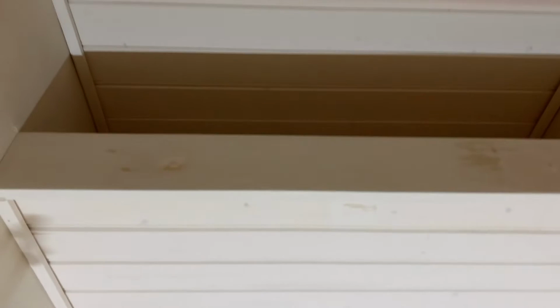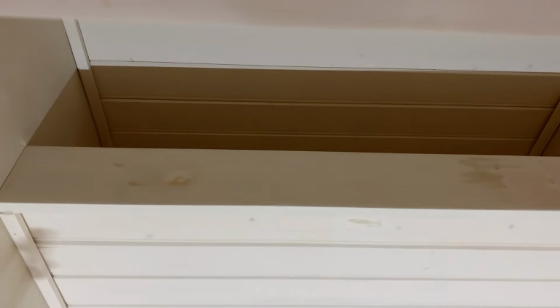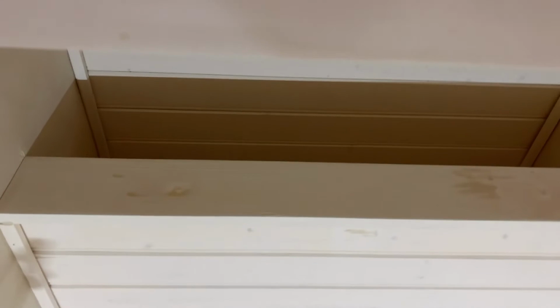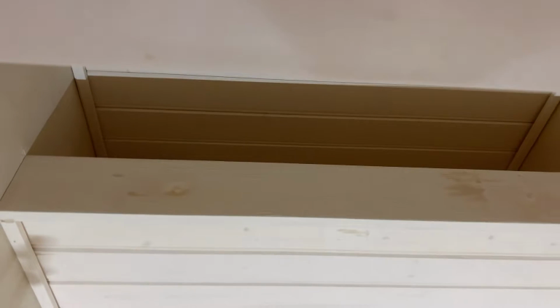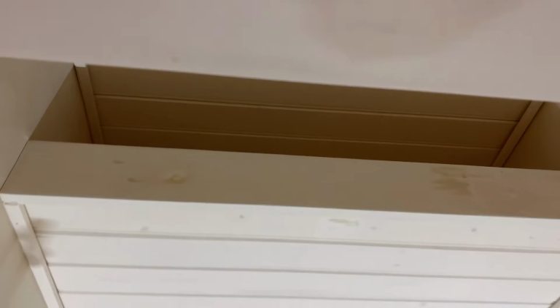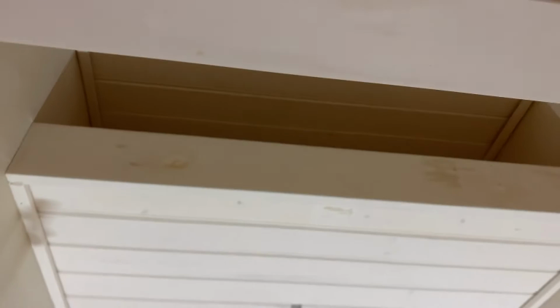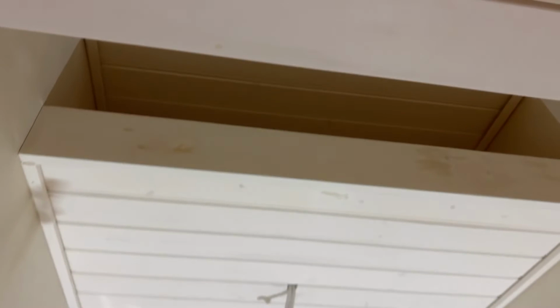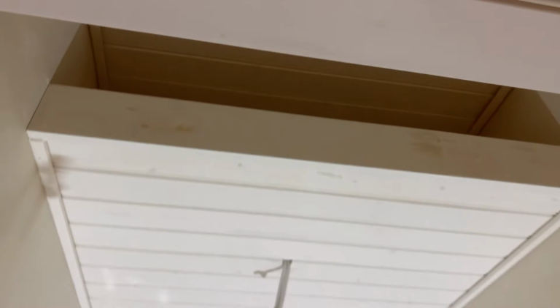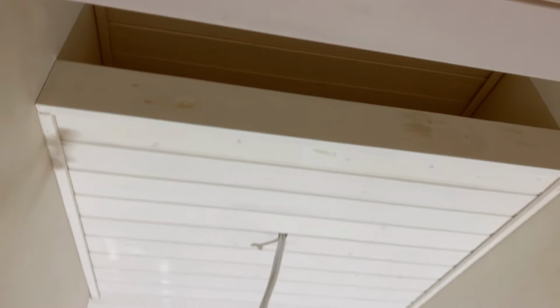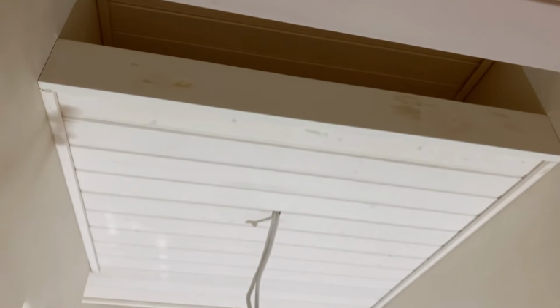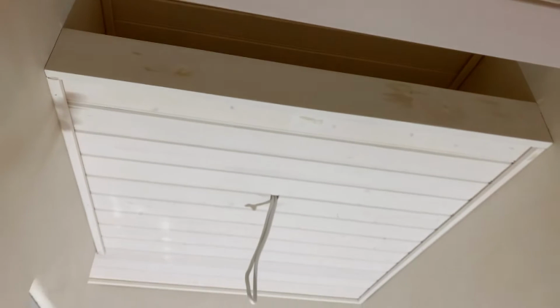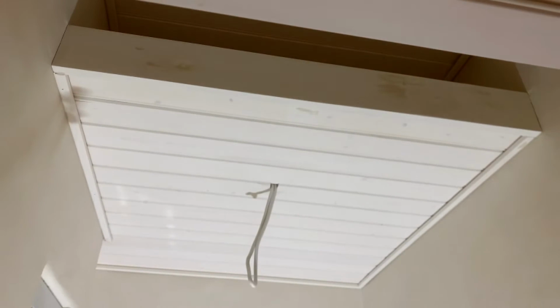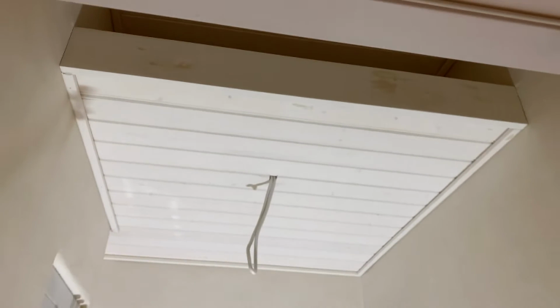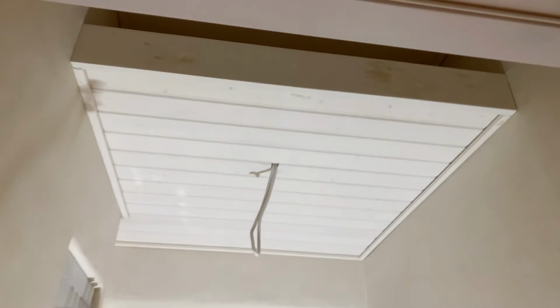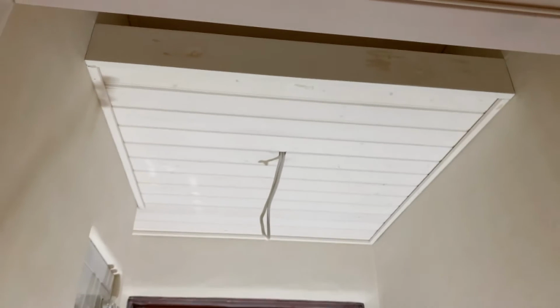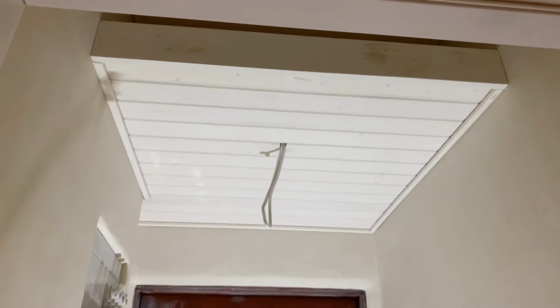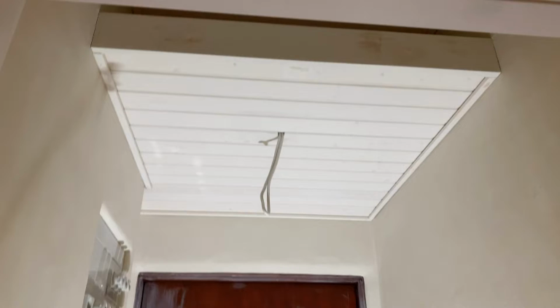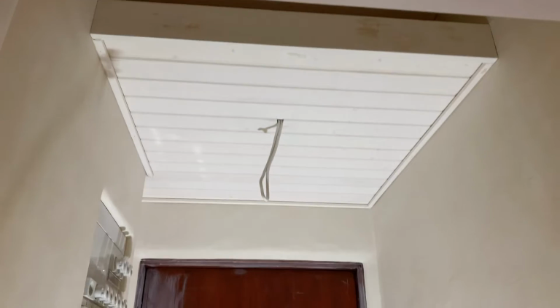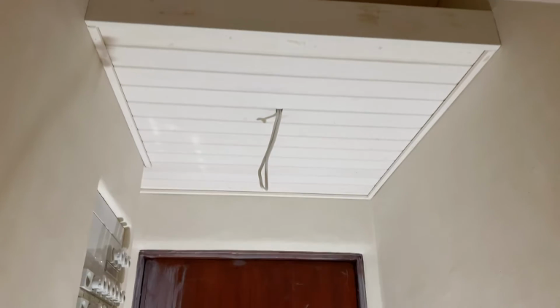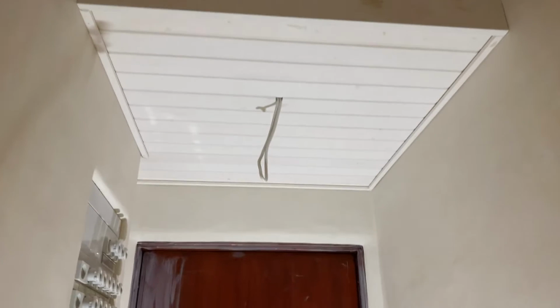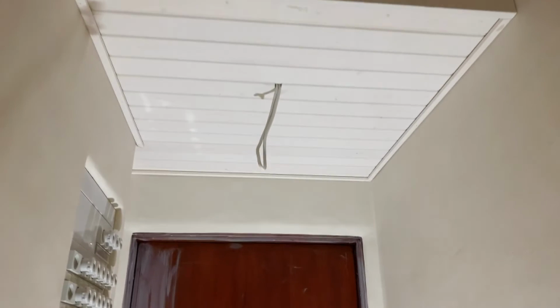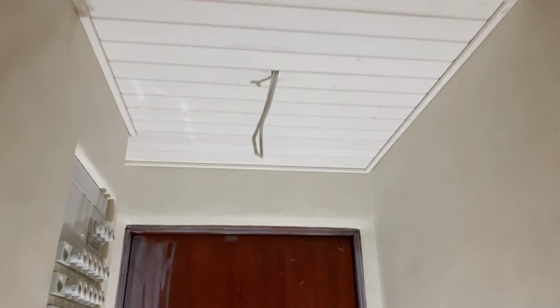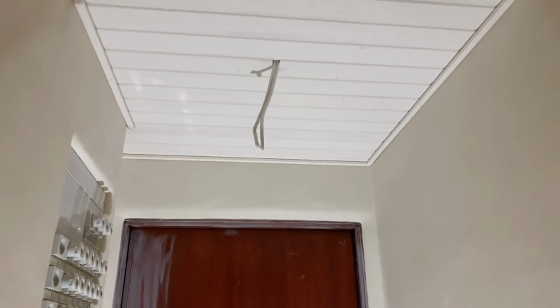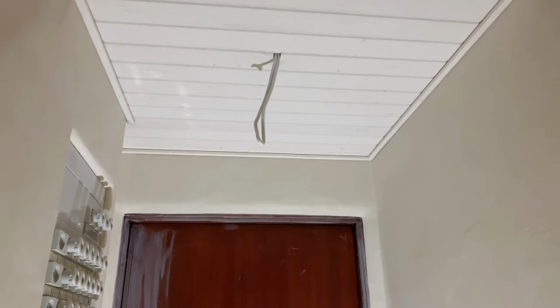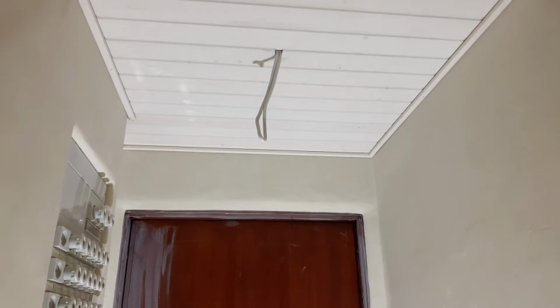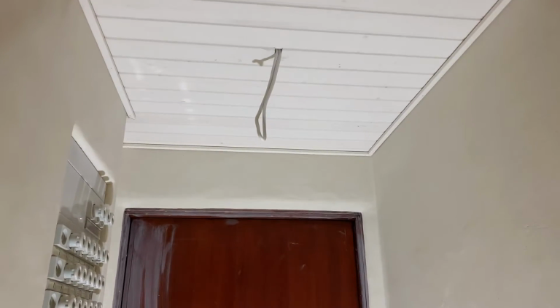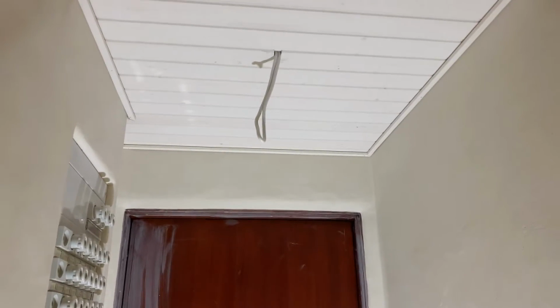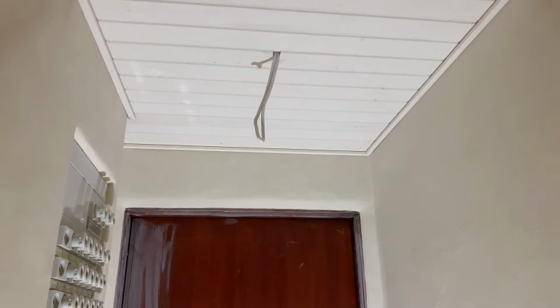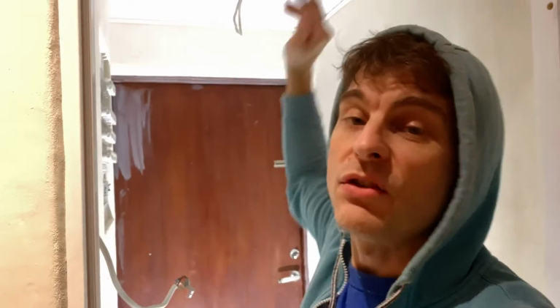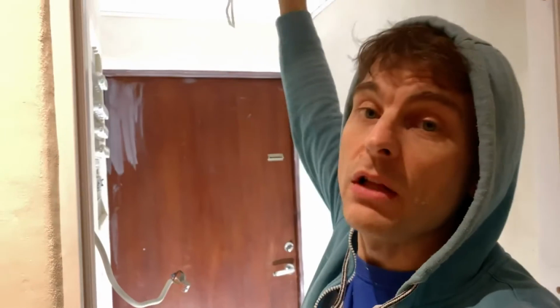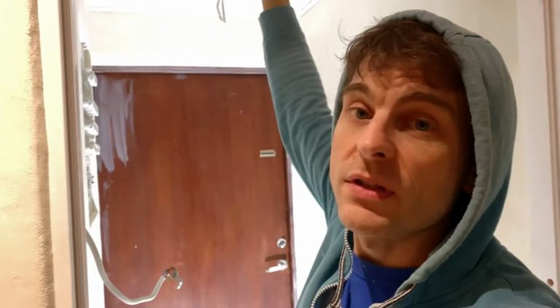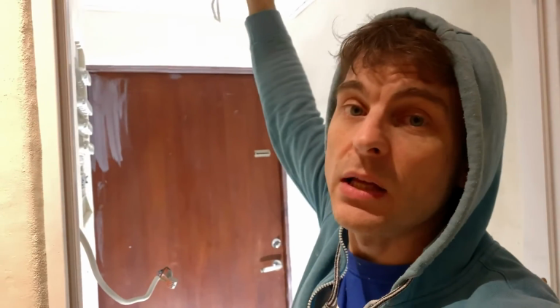I'm going to declare that the ceiling is all done. I still need to put a light there. That shelf is done.